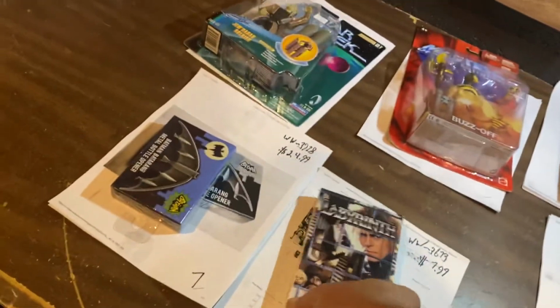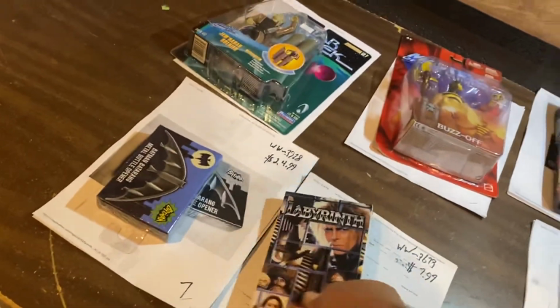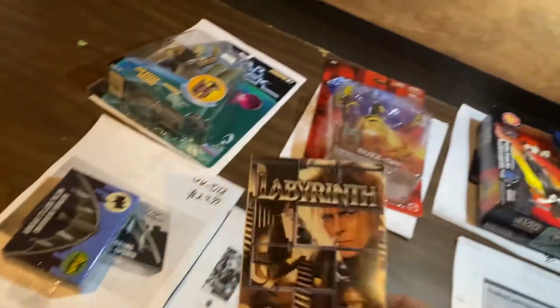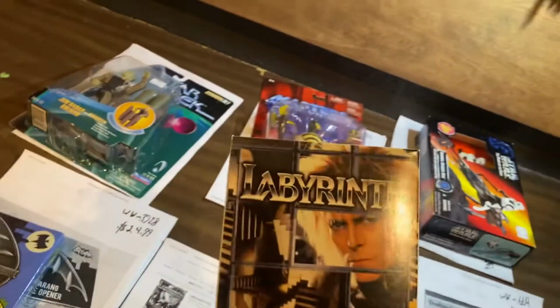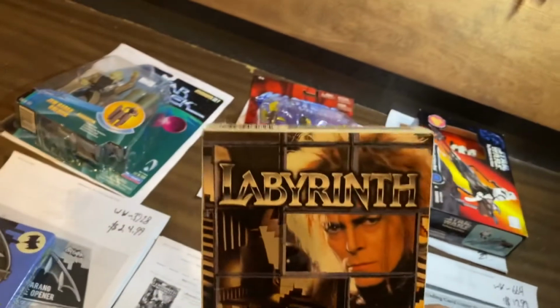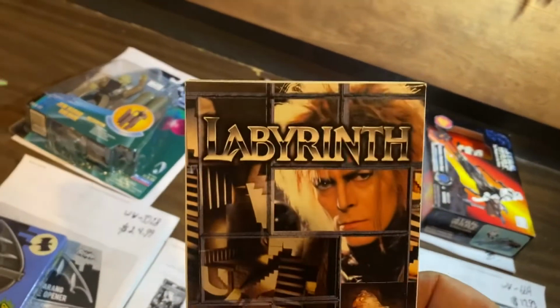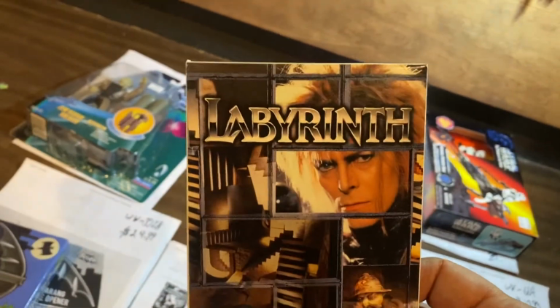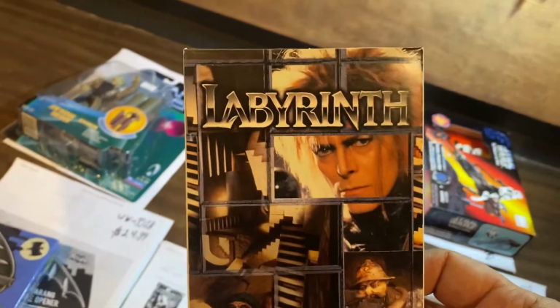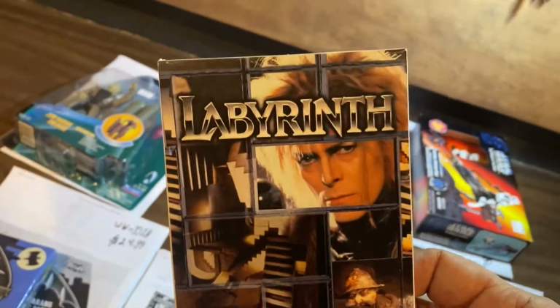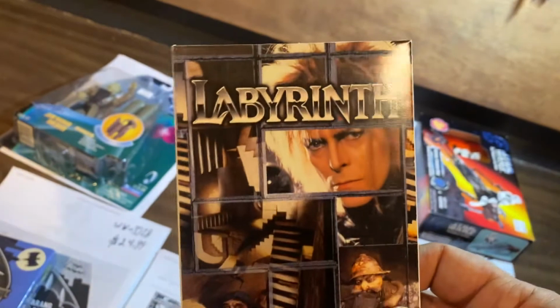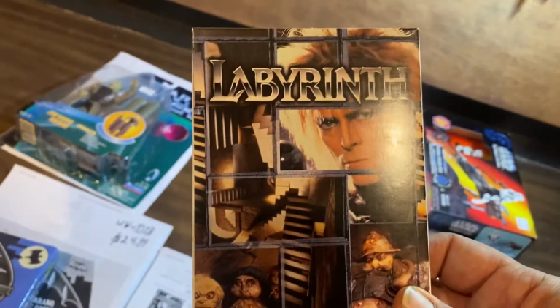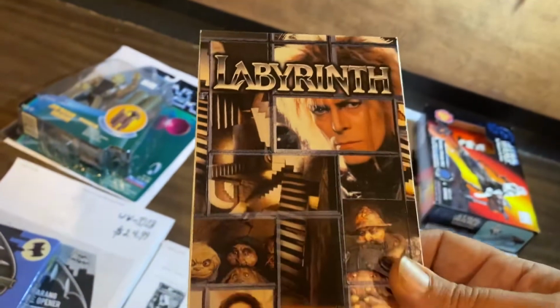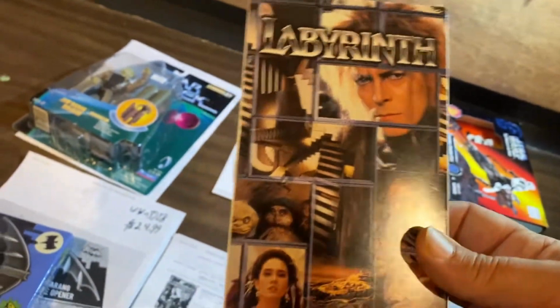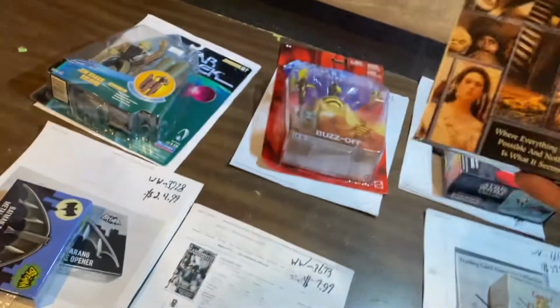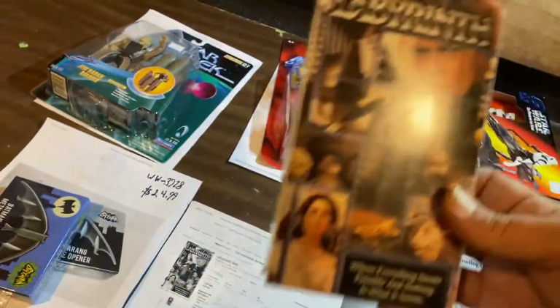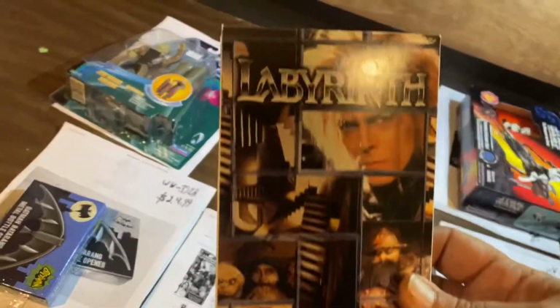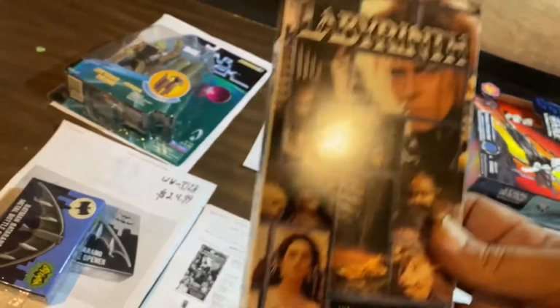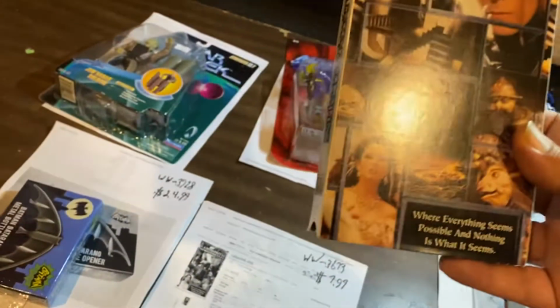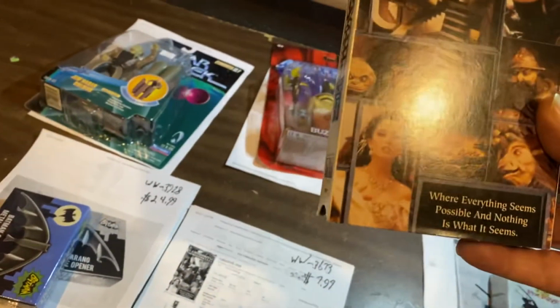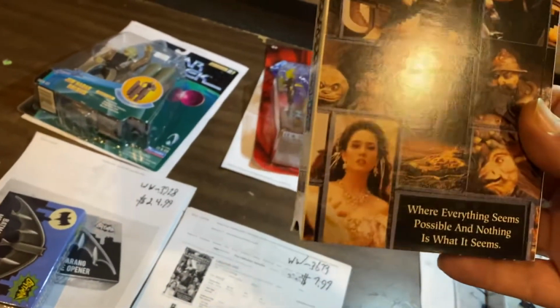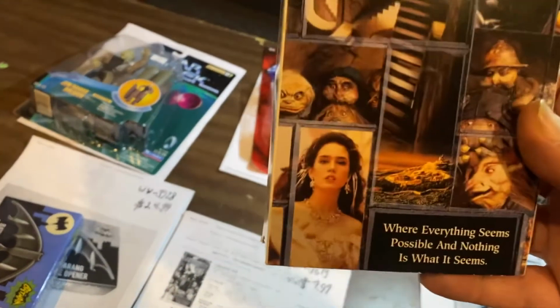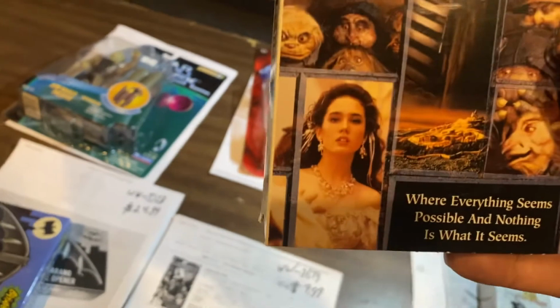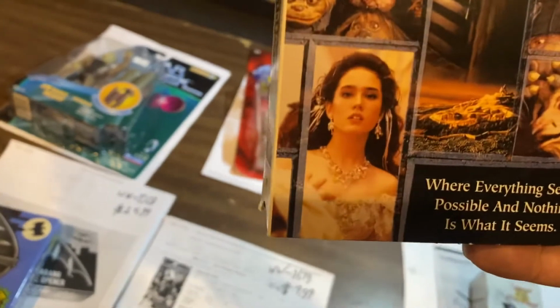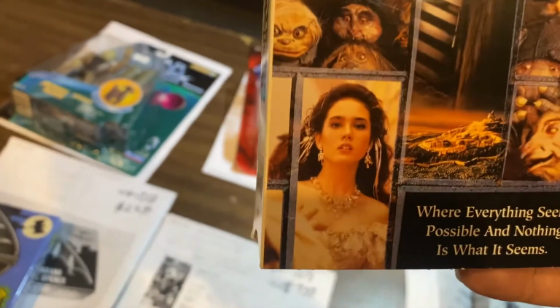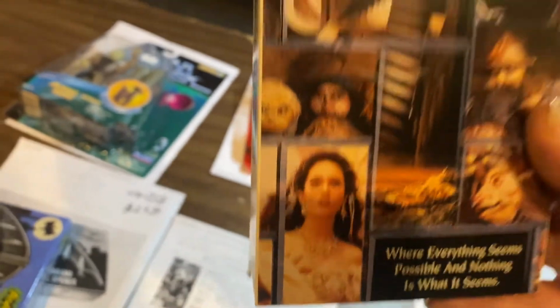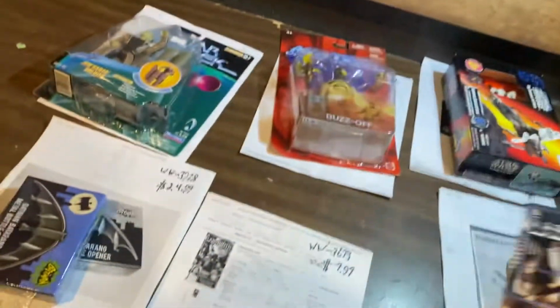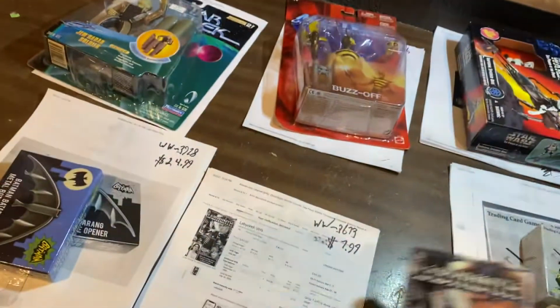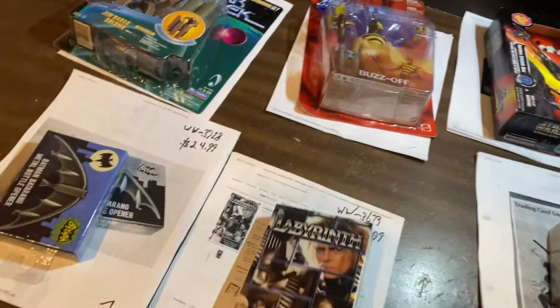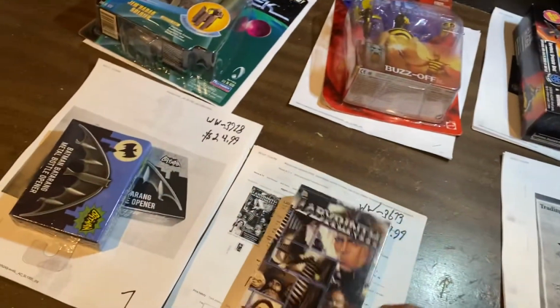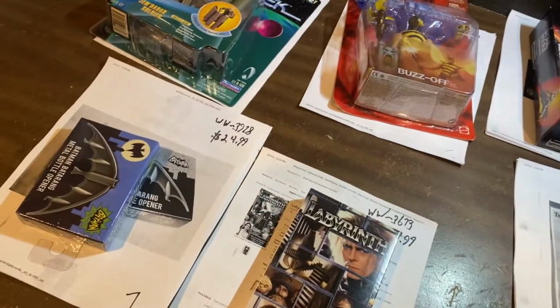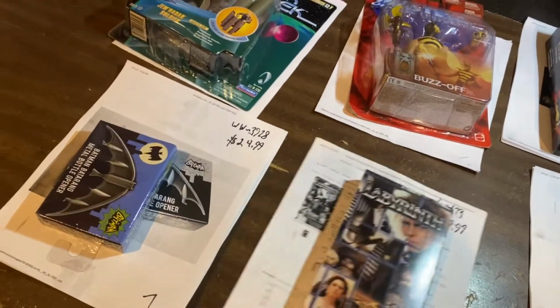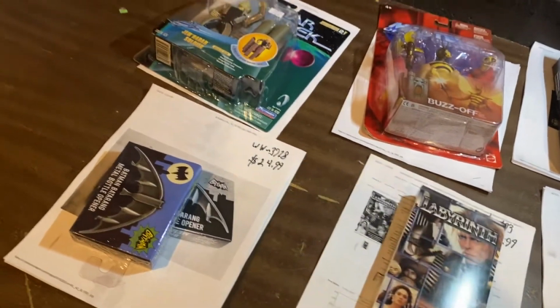VHS is hot, guys. I've been saying it for years, just getting hotter right now. Labyrinth — guys, Labyrinth! Jennifer Connelly. Labyrinth, $7.99 used.